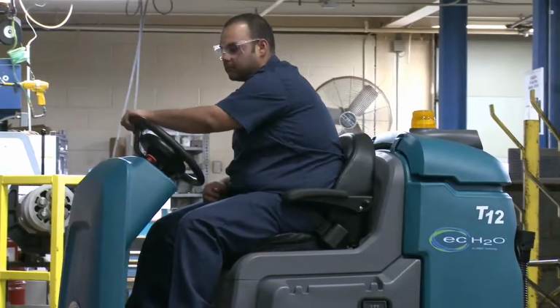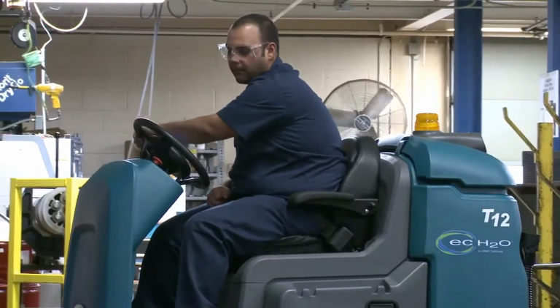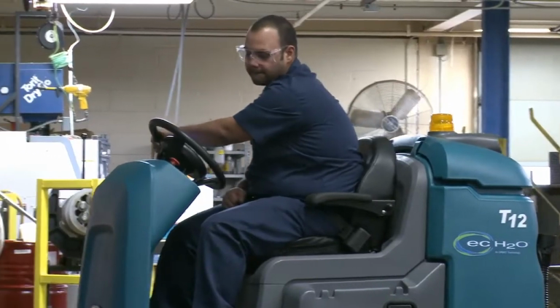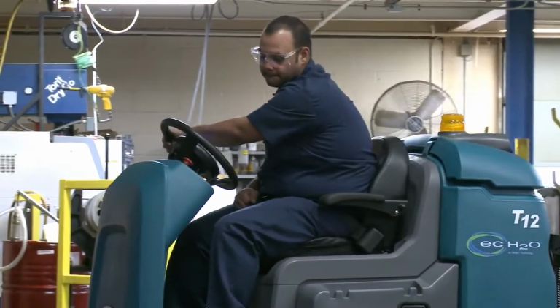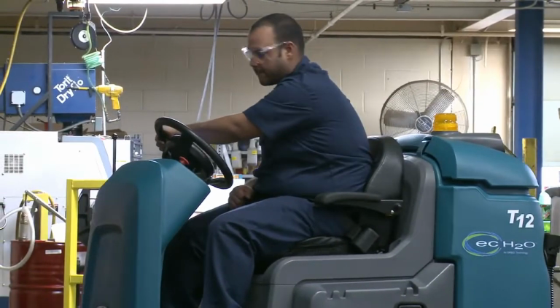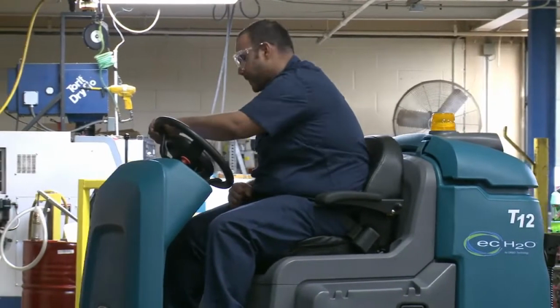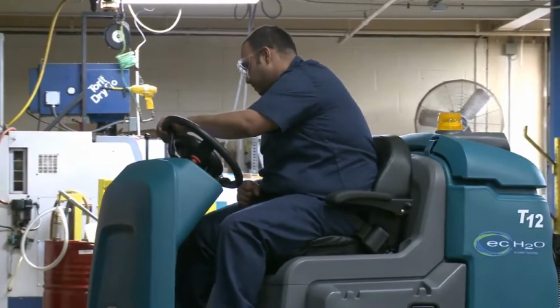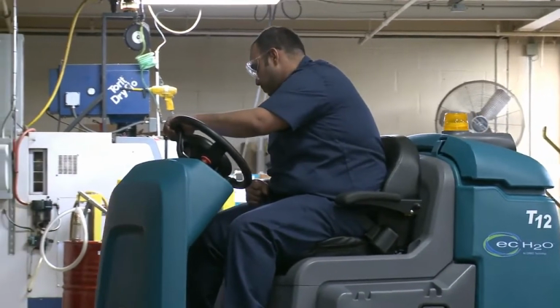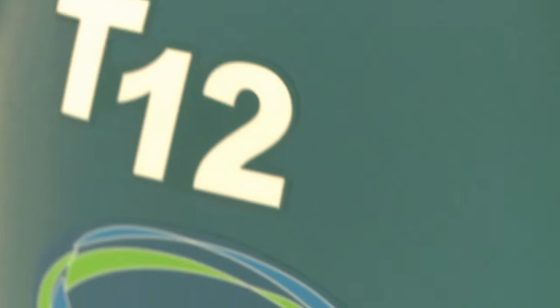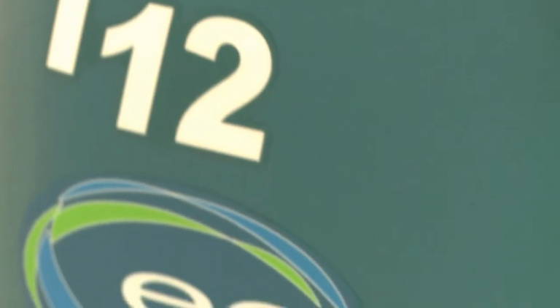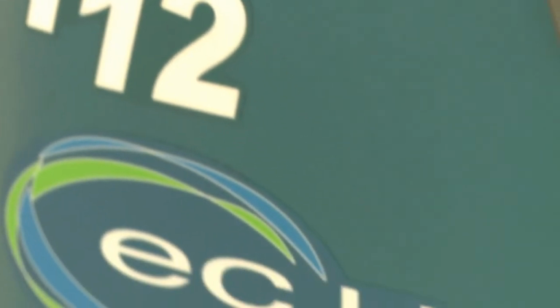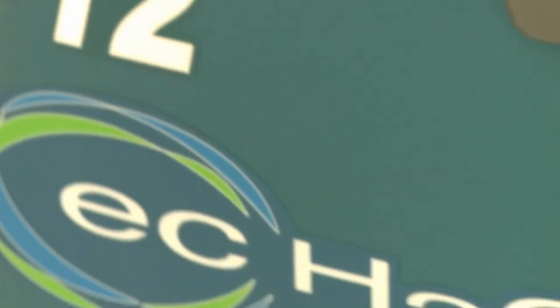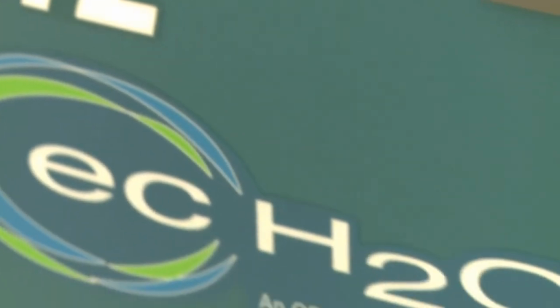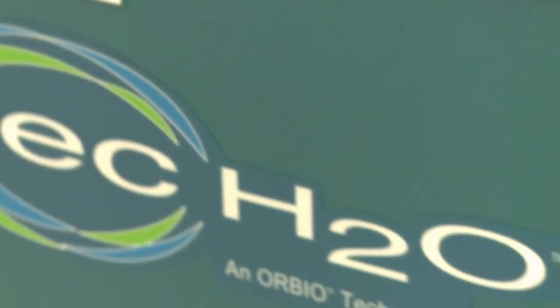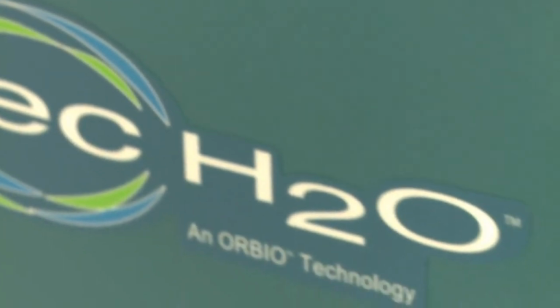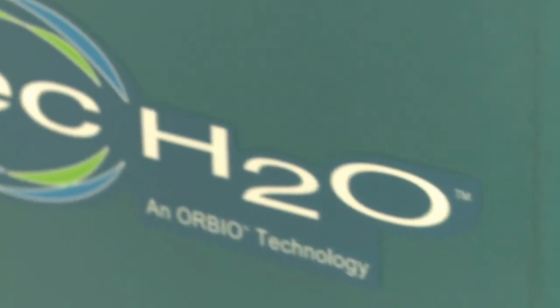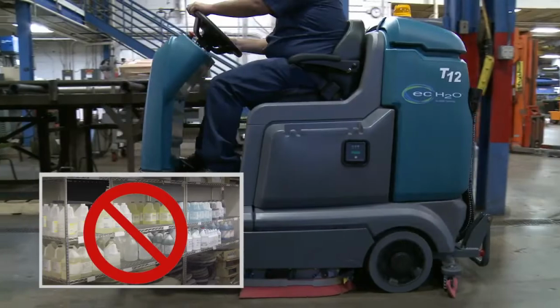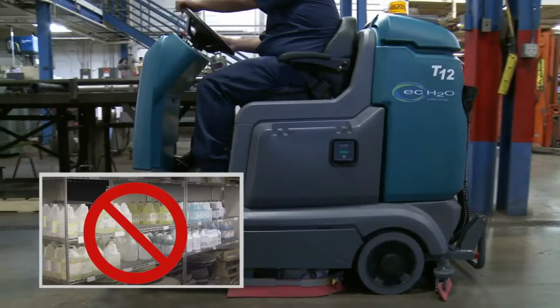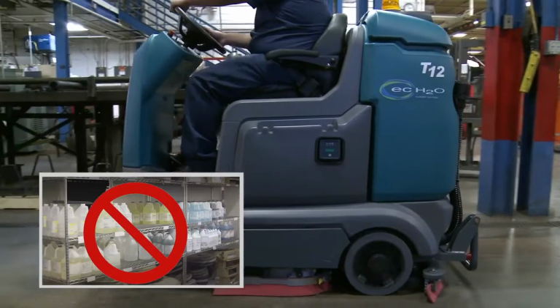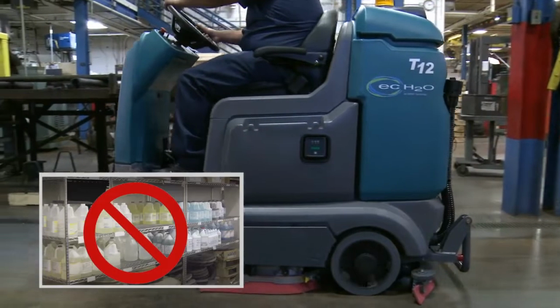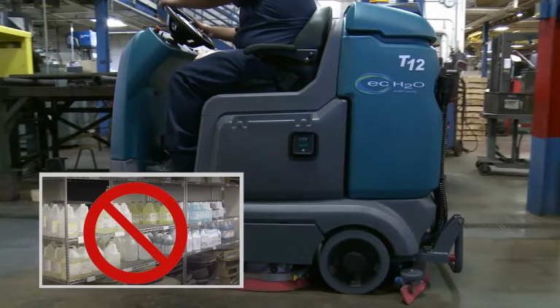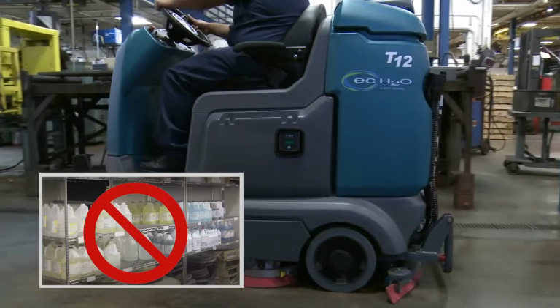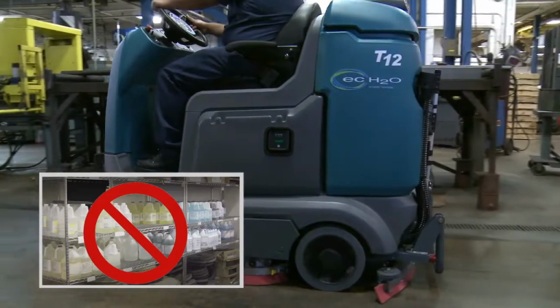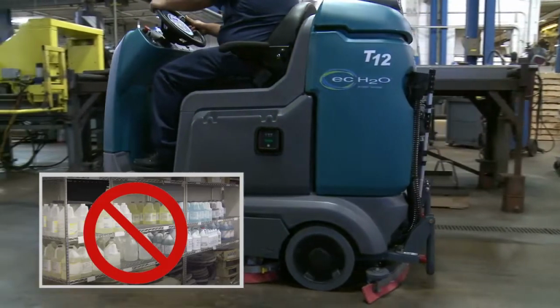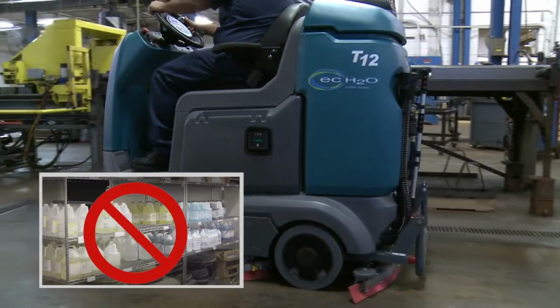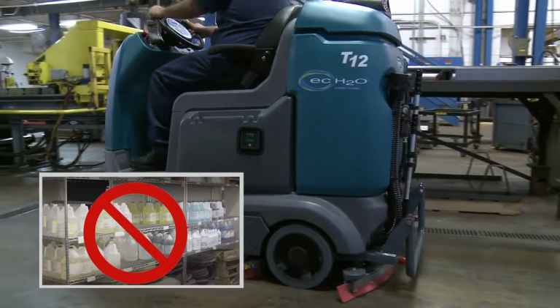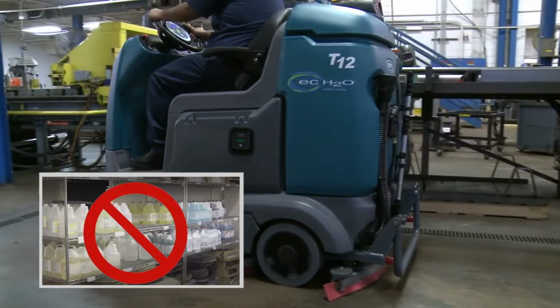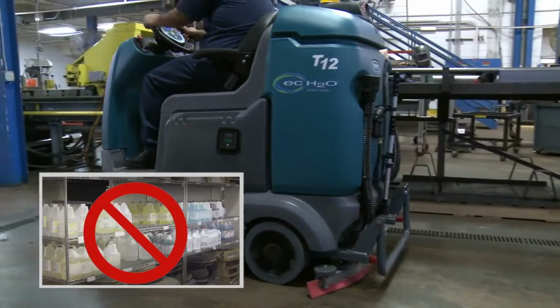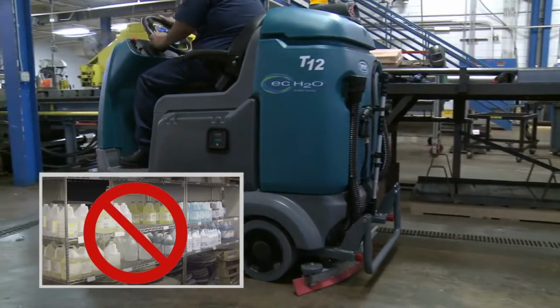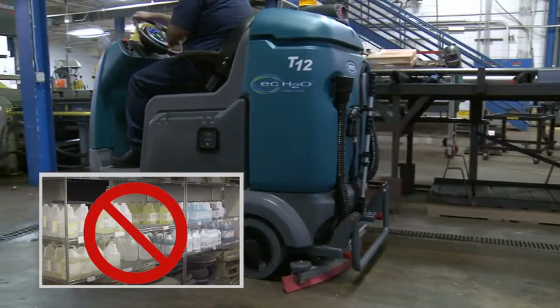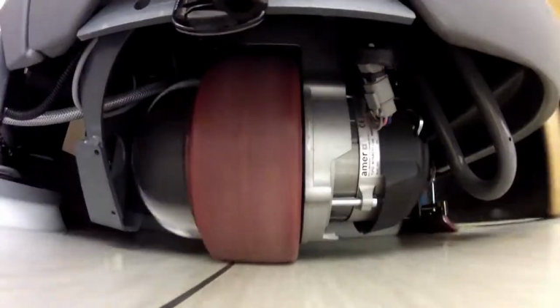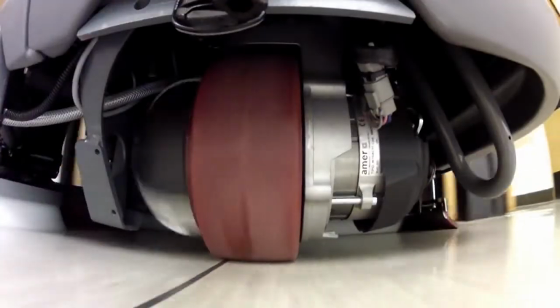Tenet's scrubbers are the only cleaning machines that offer chemical-free ECH2O technology. Save money by reducing the need to purchase, handle, and store general-purpose cleaners.